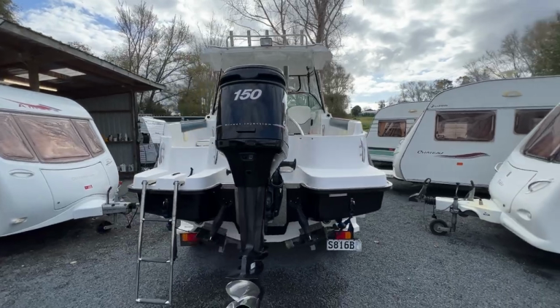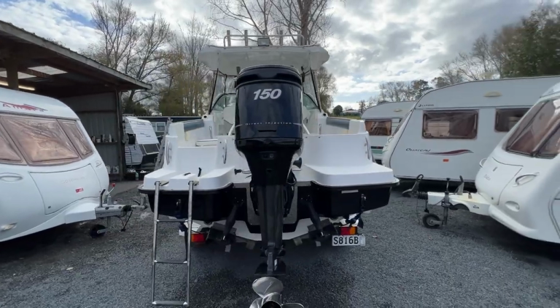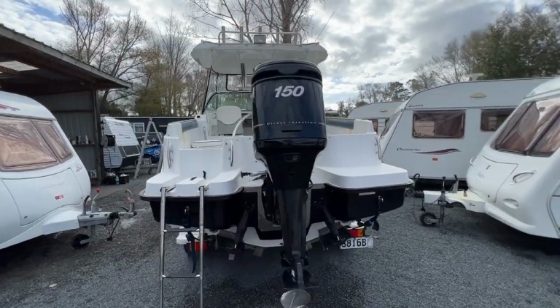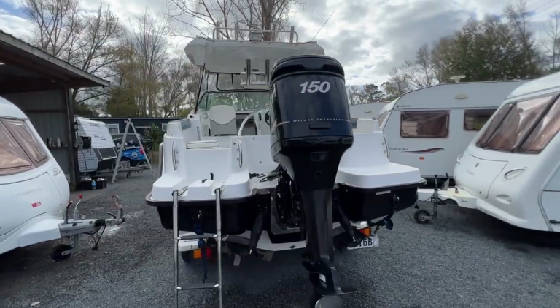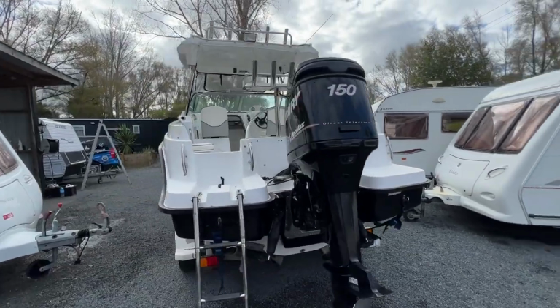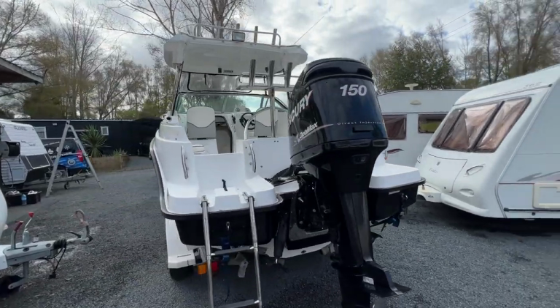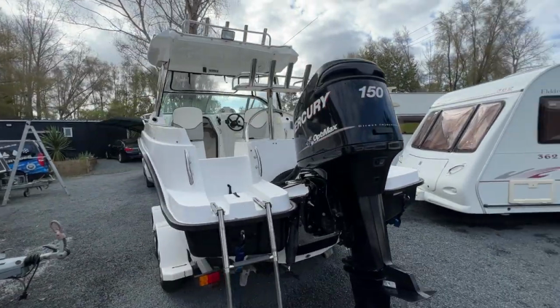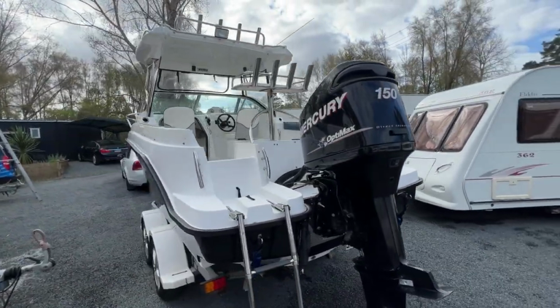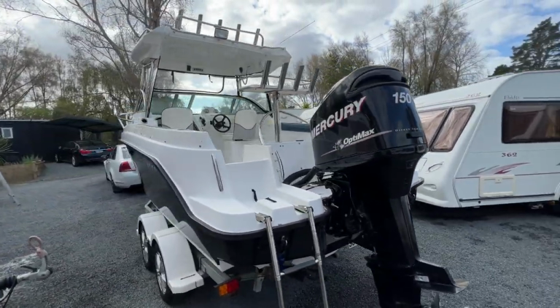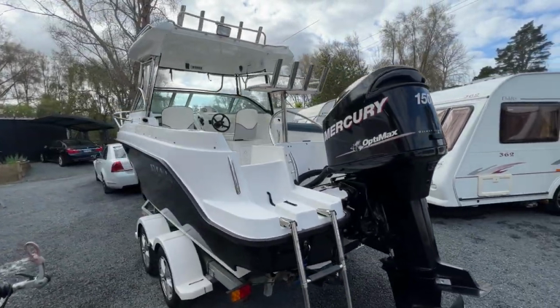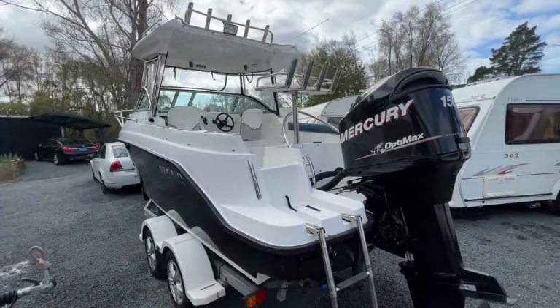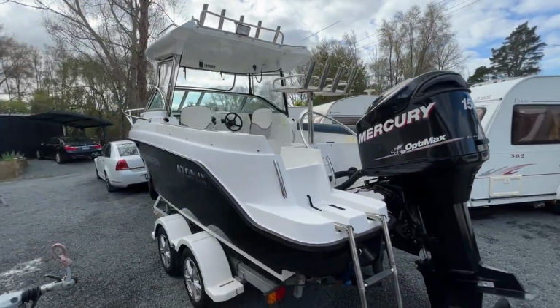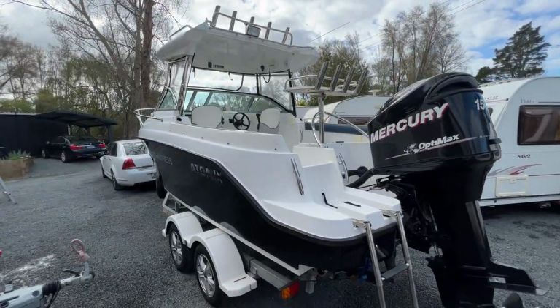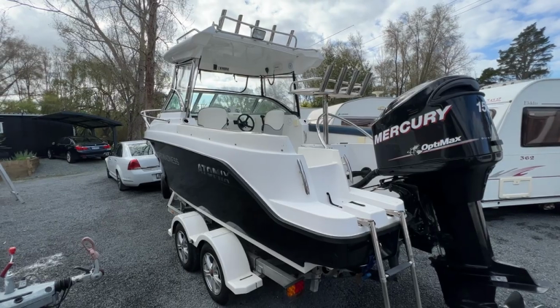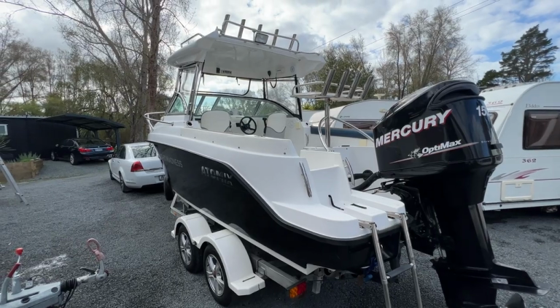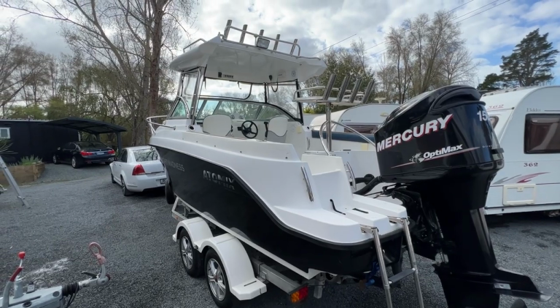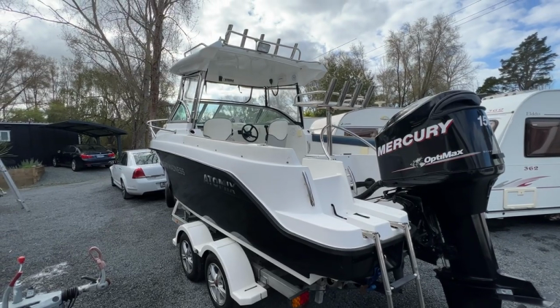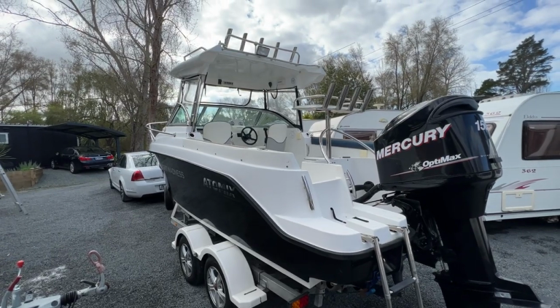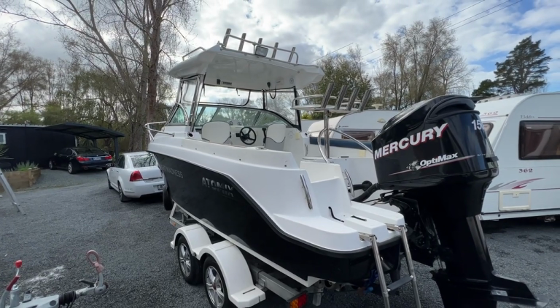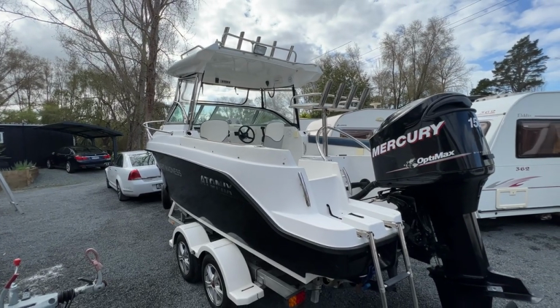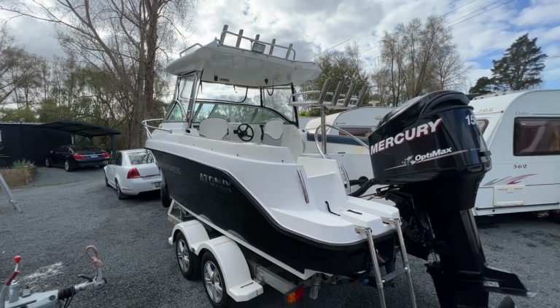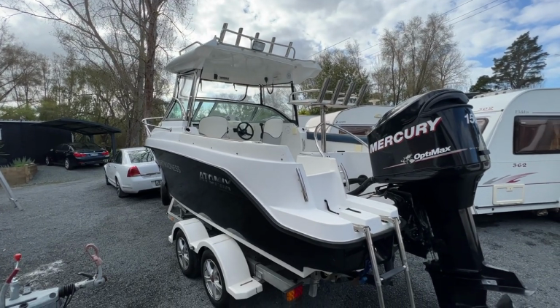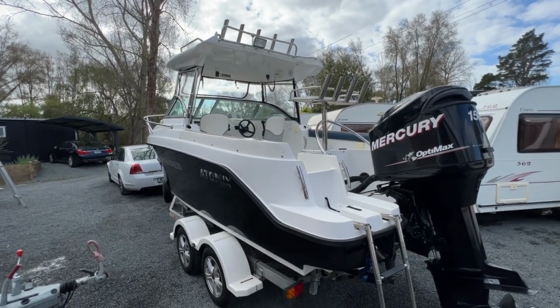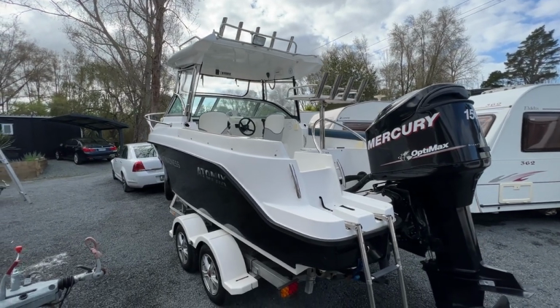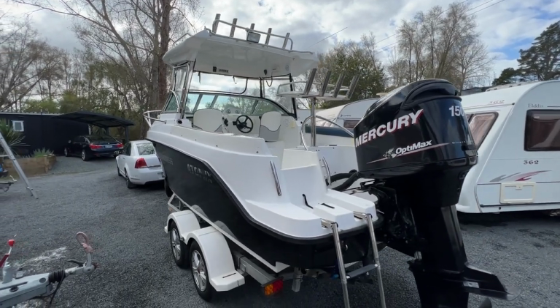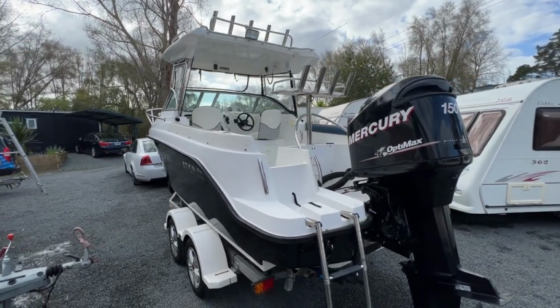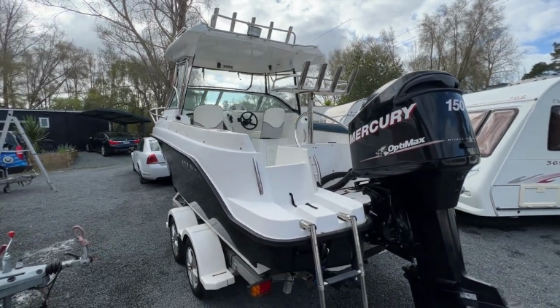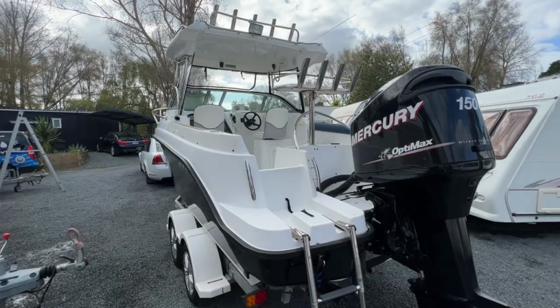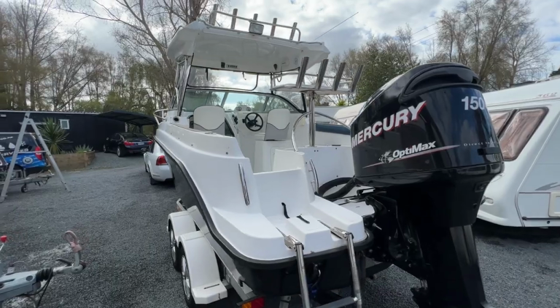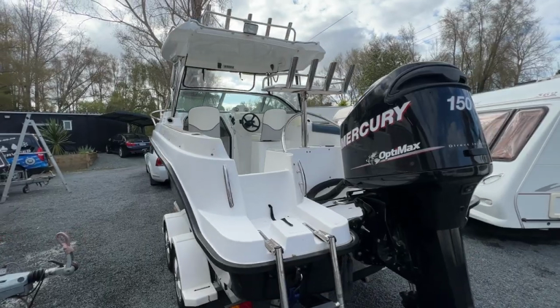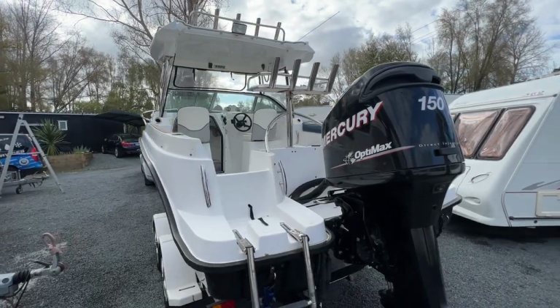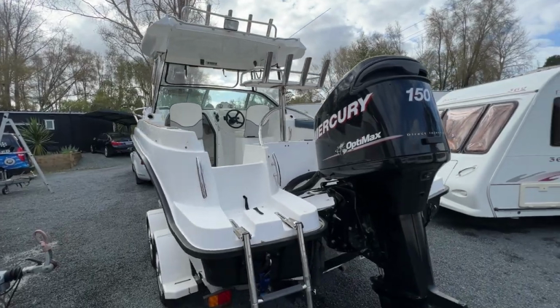It's got trim tabs on the rear, an onboard deck wash pump, and a couple of live bait tanks. It's also got a fish finder.